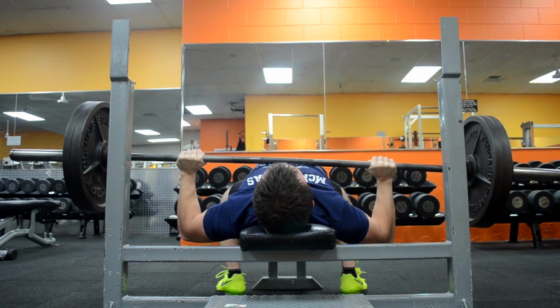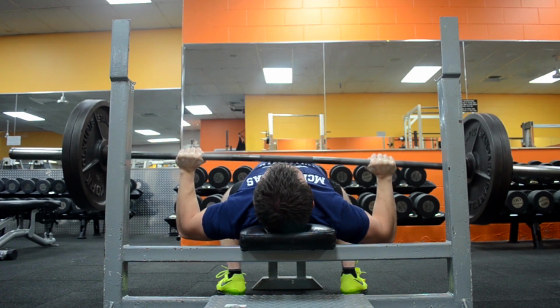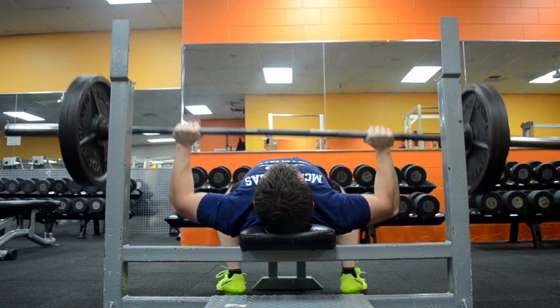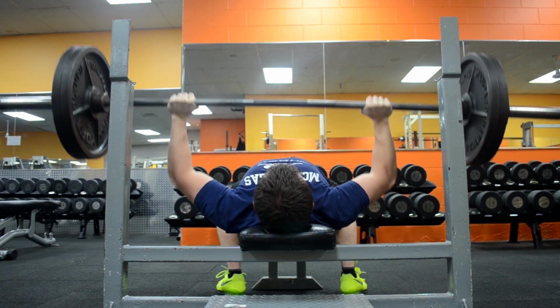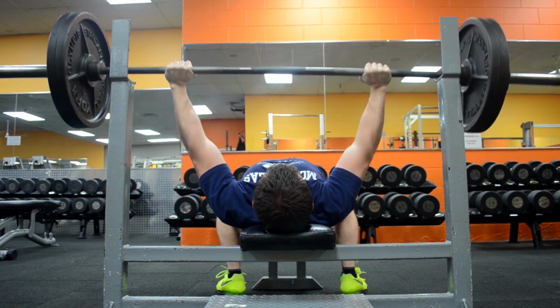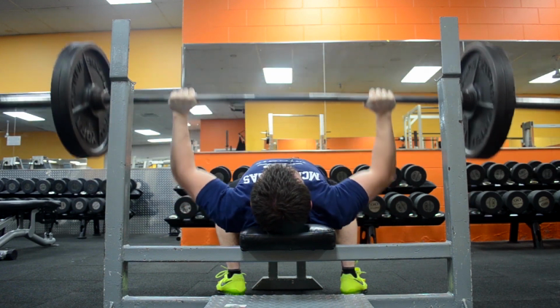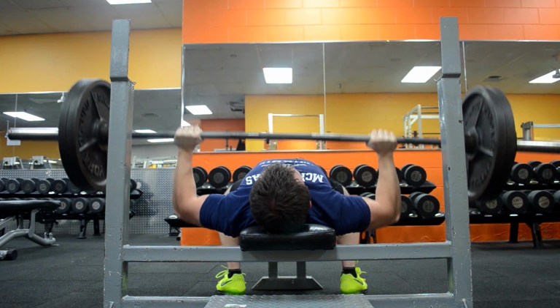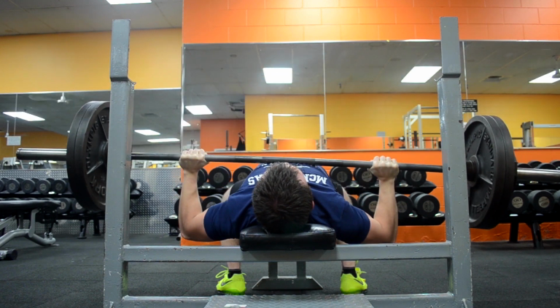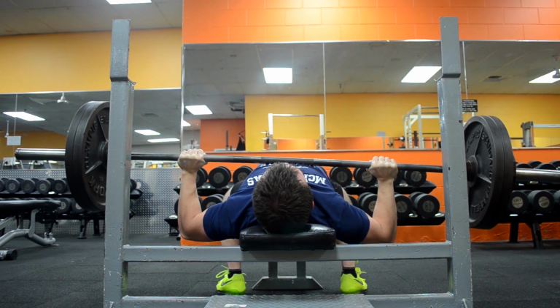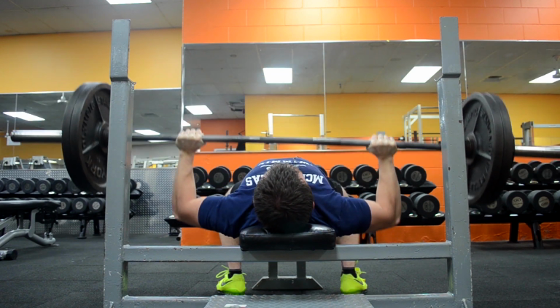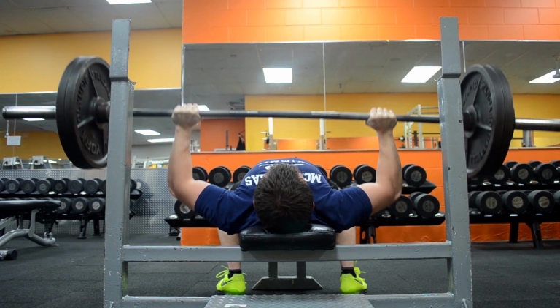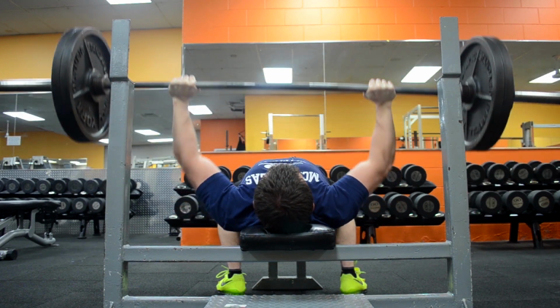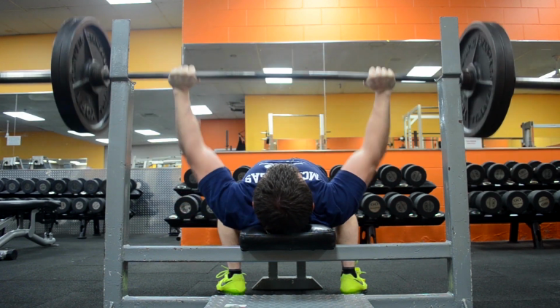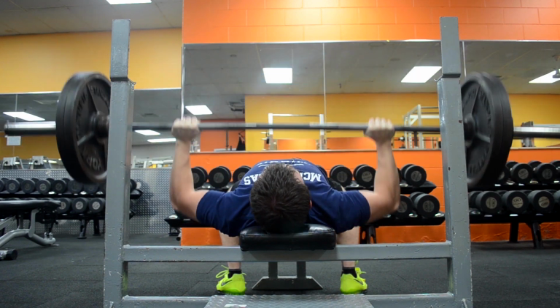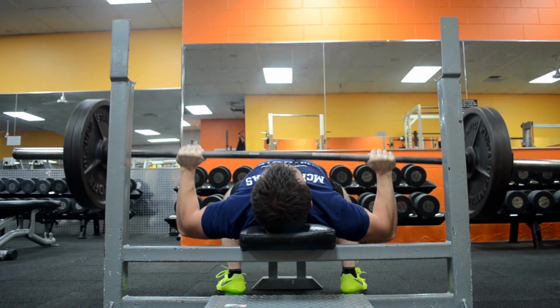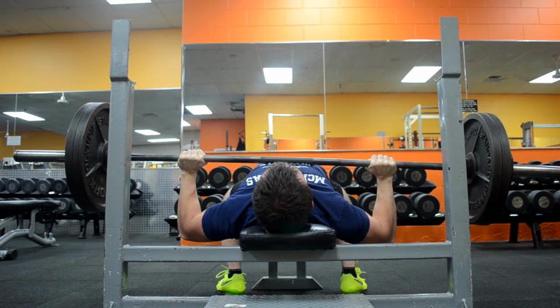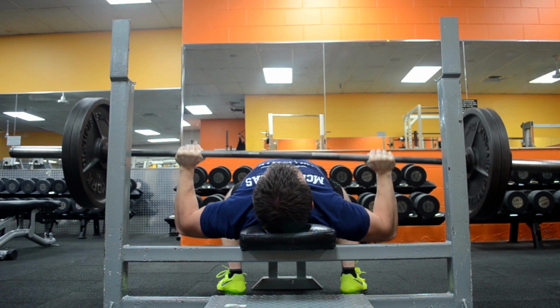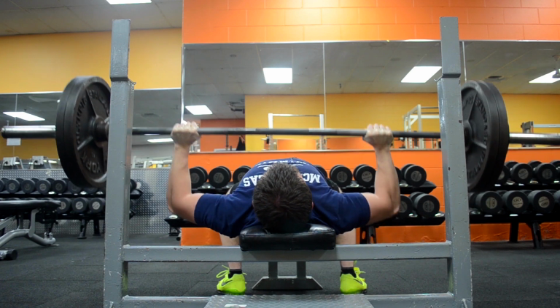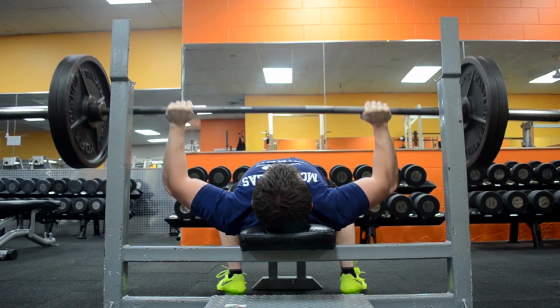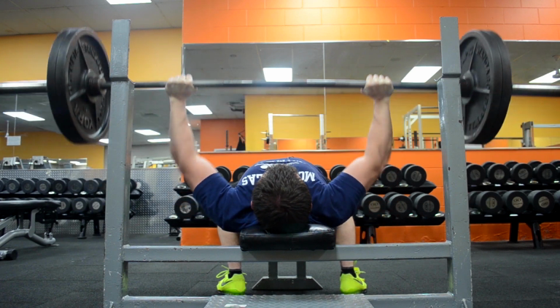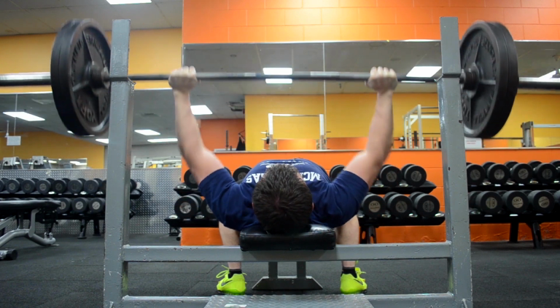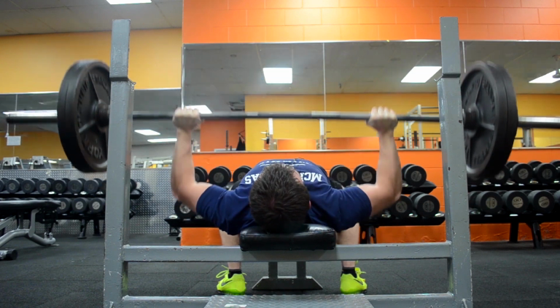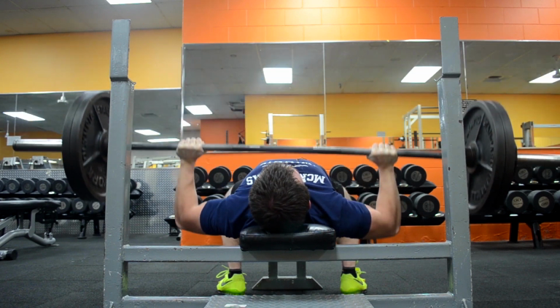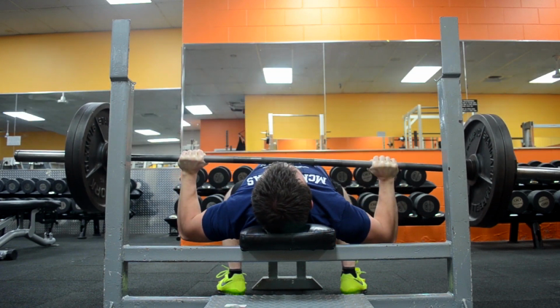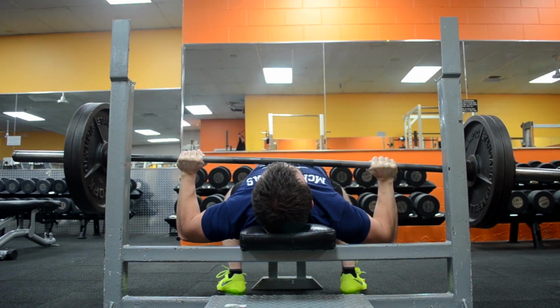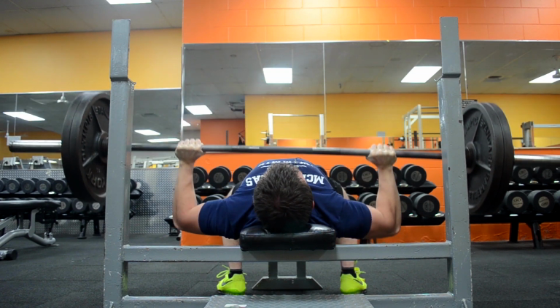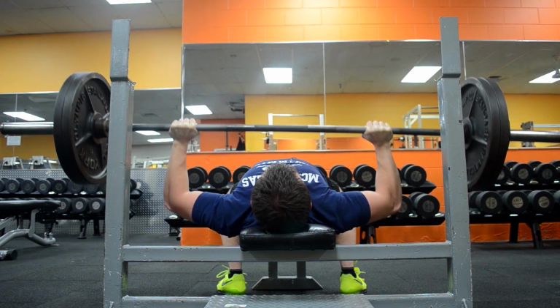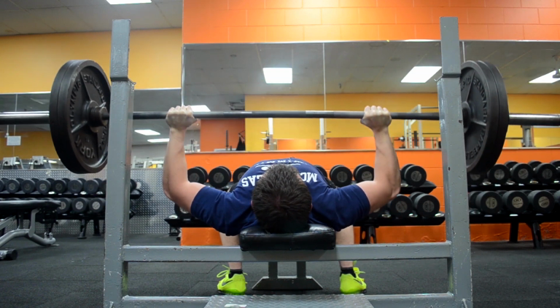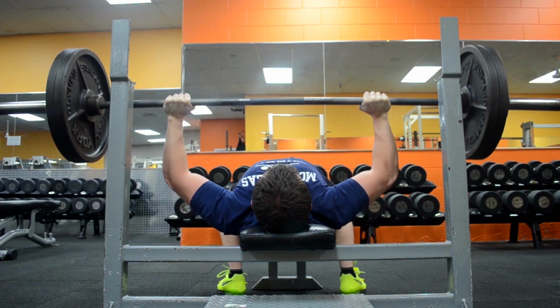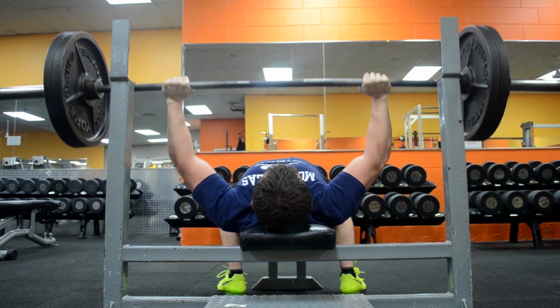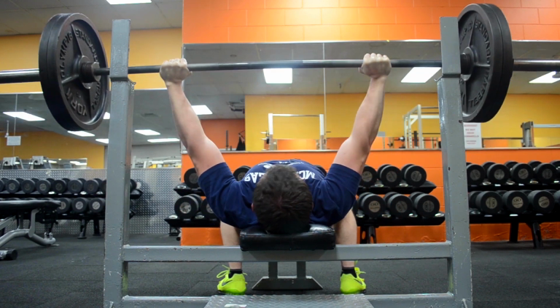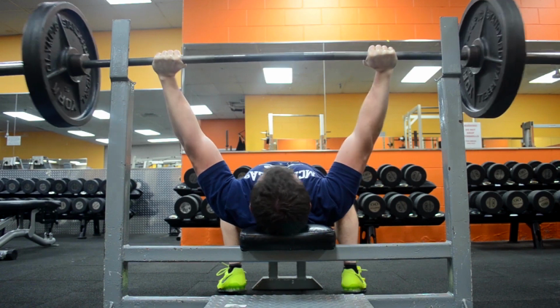If you are using the strength control program, don't use a pause on the strength days, just because you're already pausing on the control days when you're doing the spoto presses. That is of course assuming you're just training for general strength.